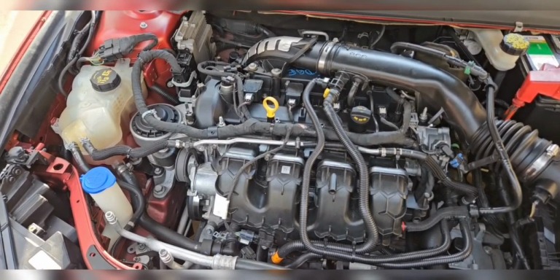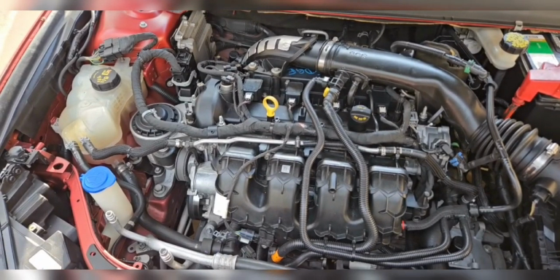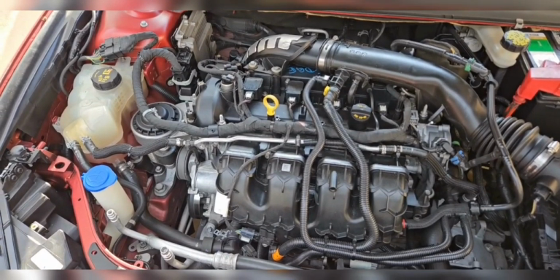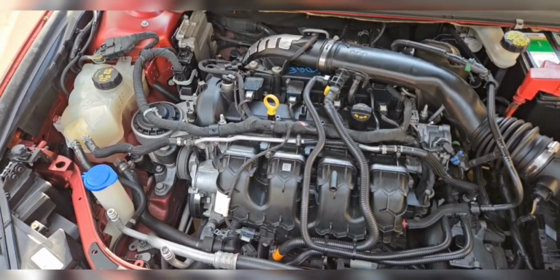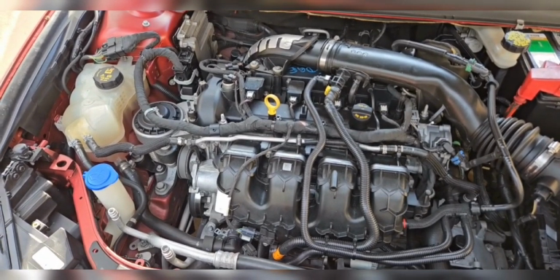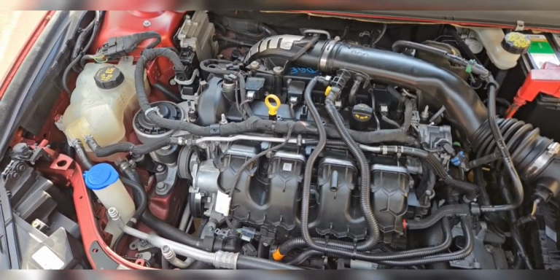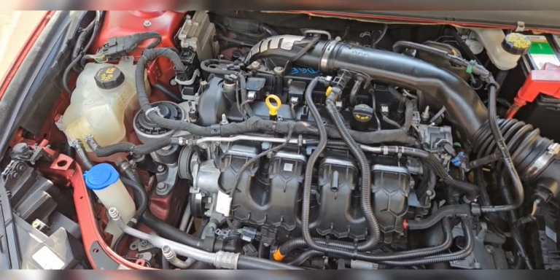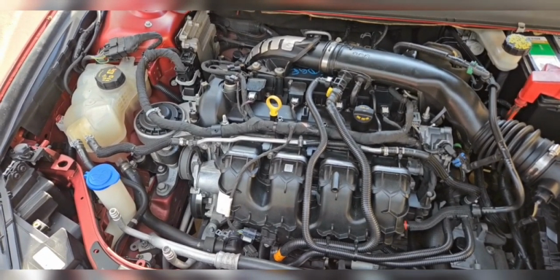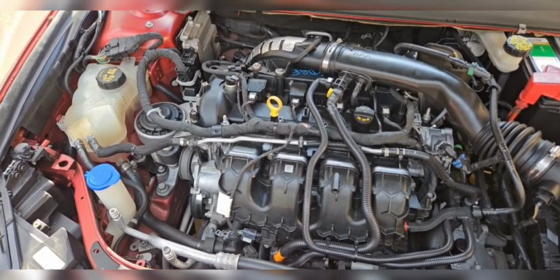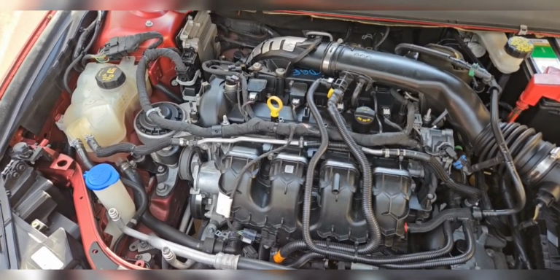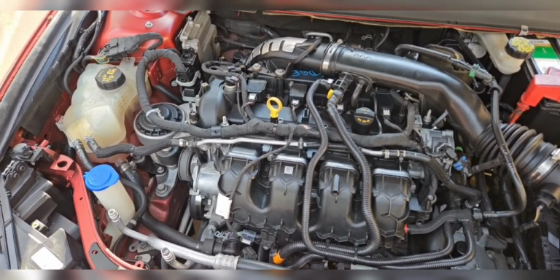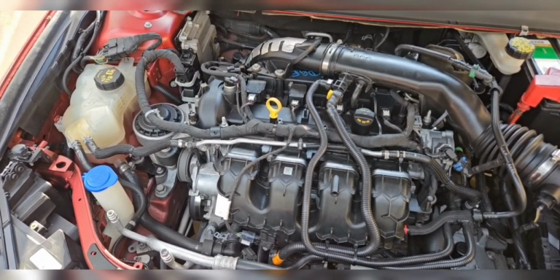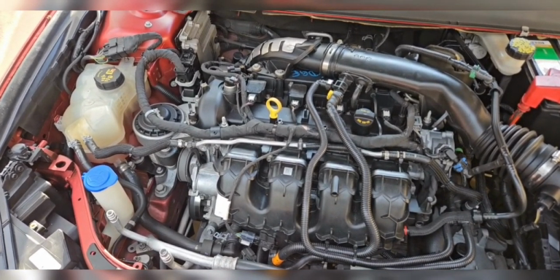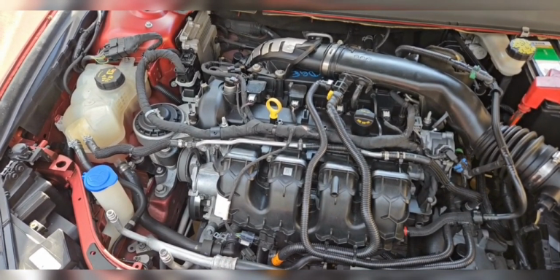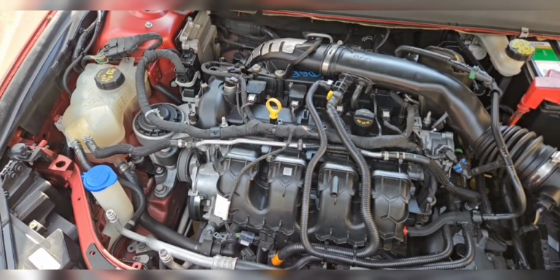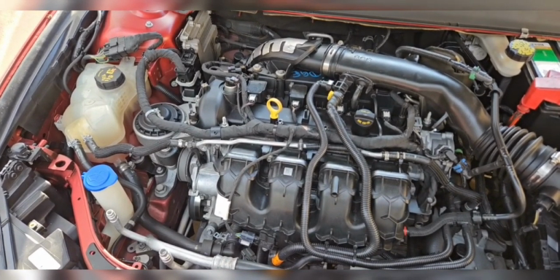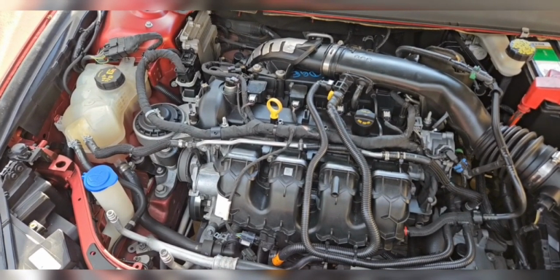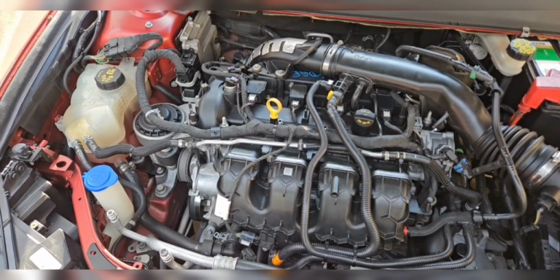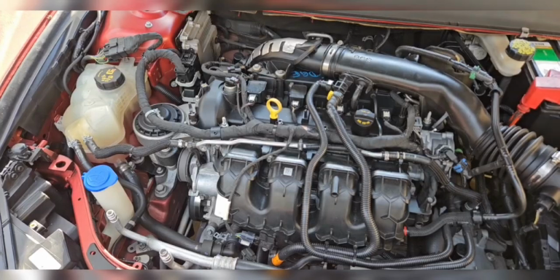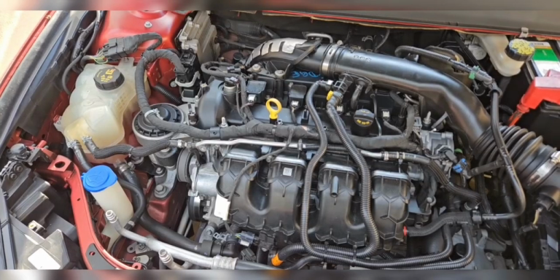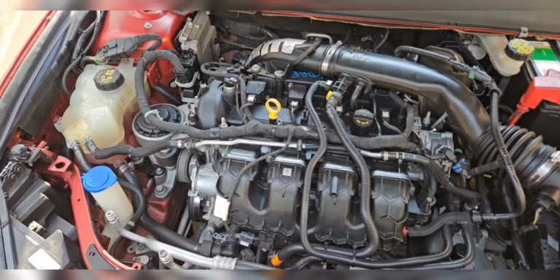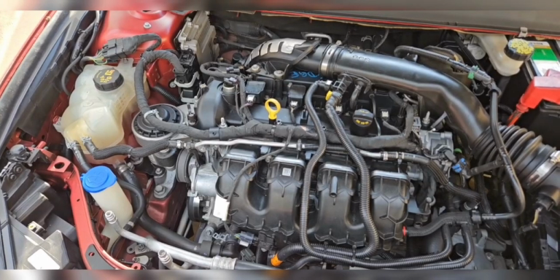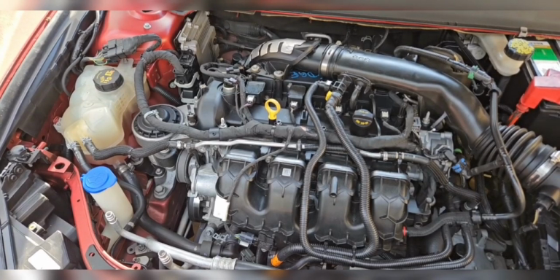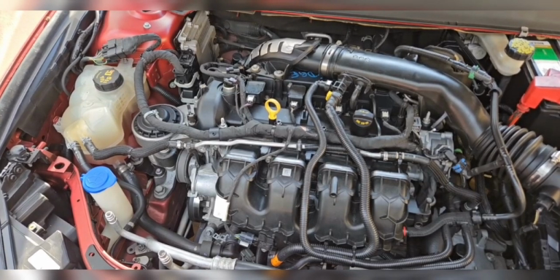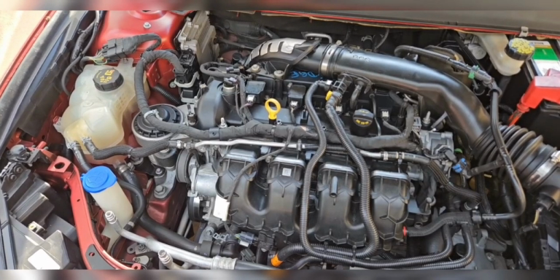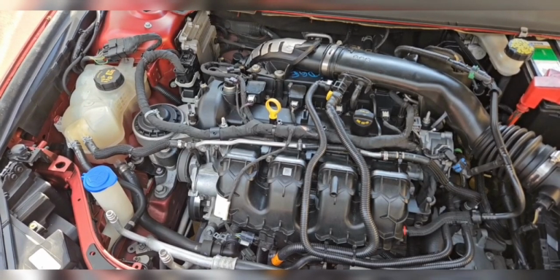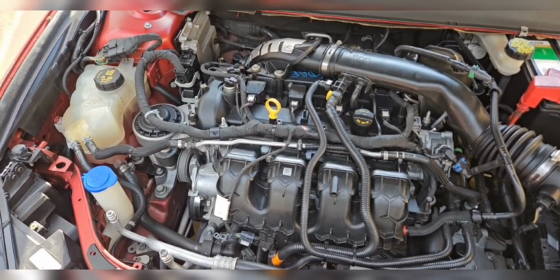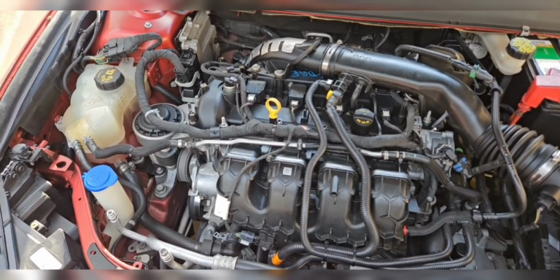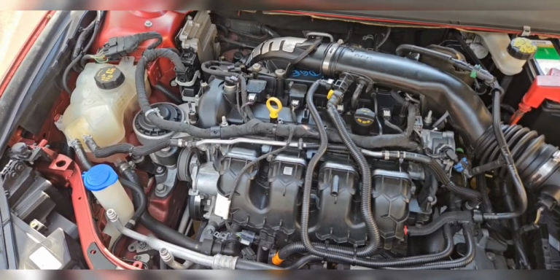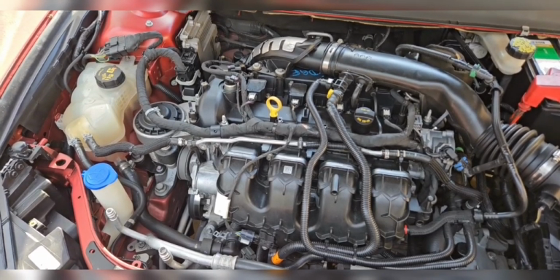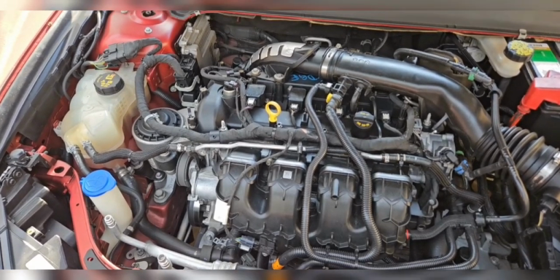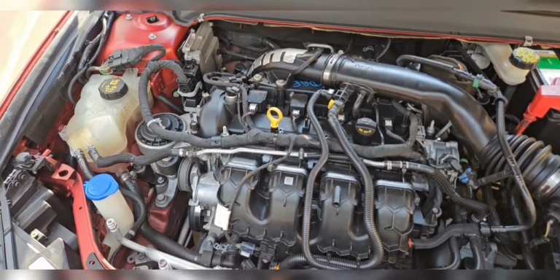This video is to show you how to change the coolant. This is a 2017 Ford Fusion Titanium EcoBoost 2.0.